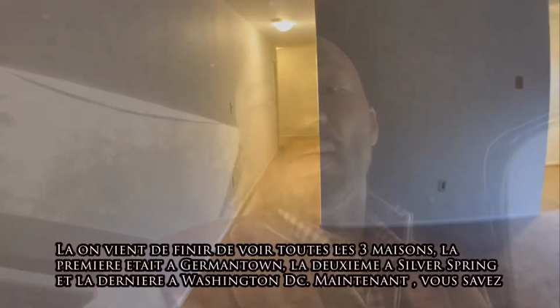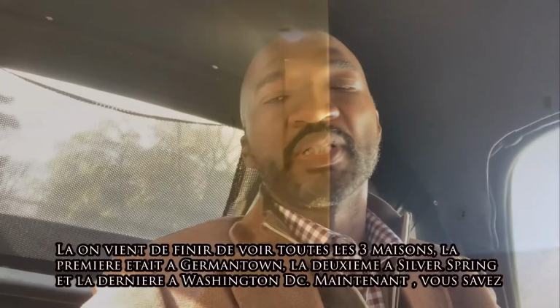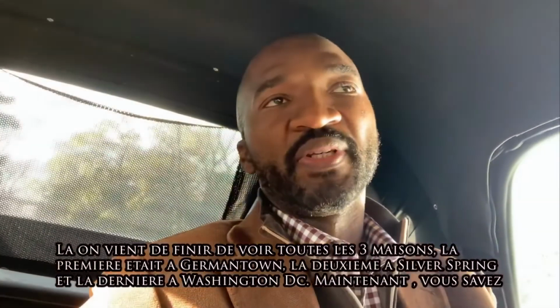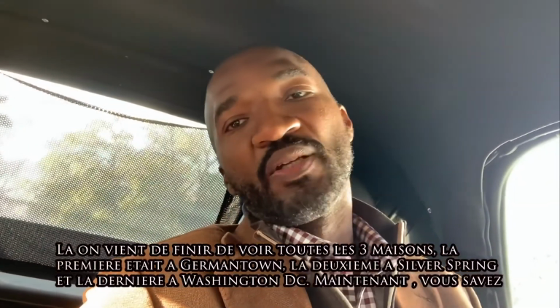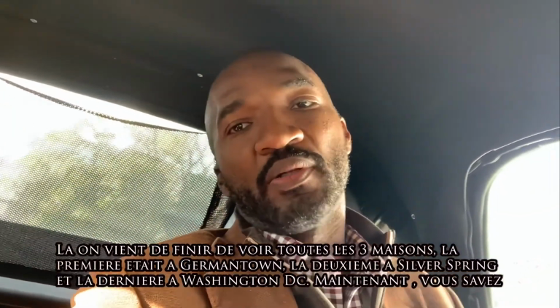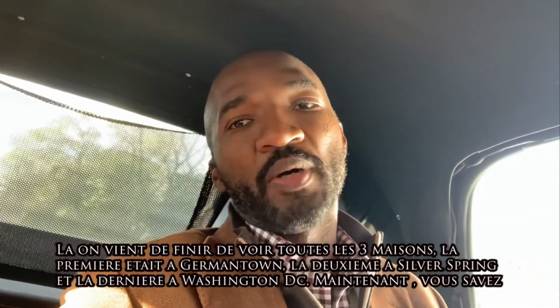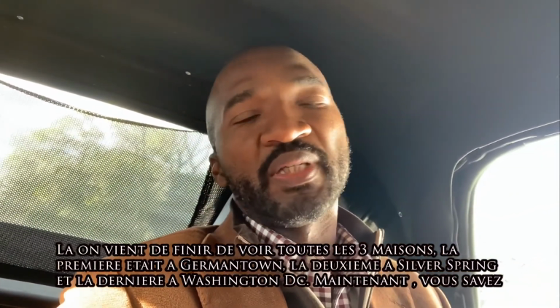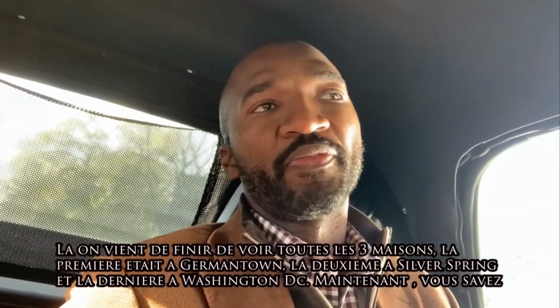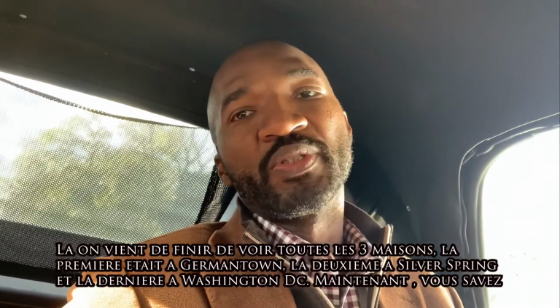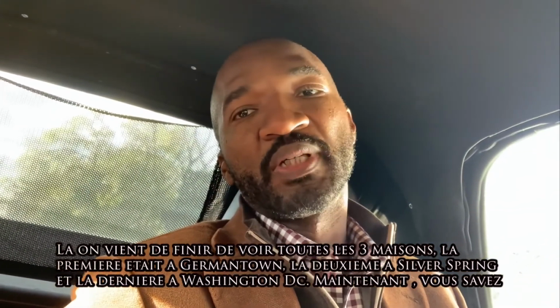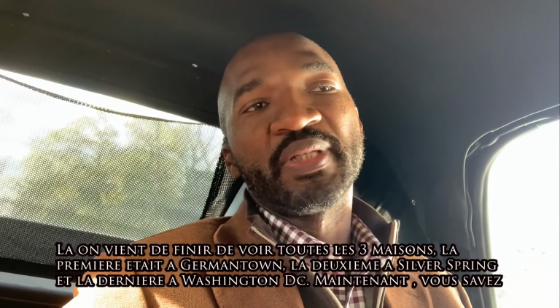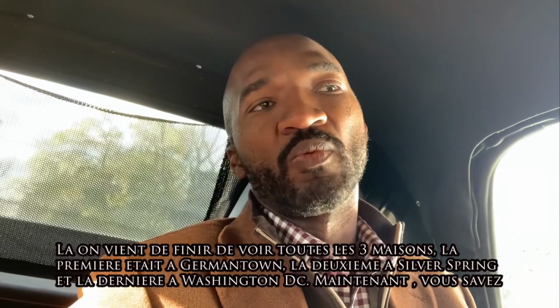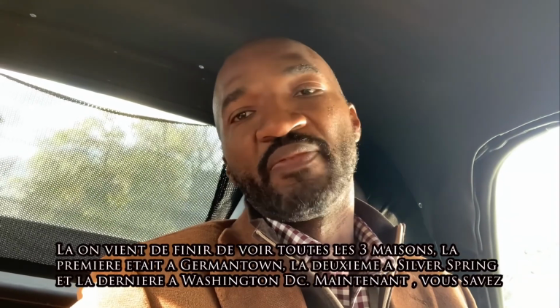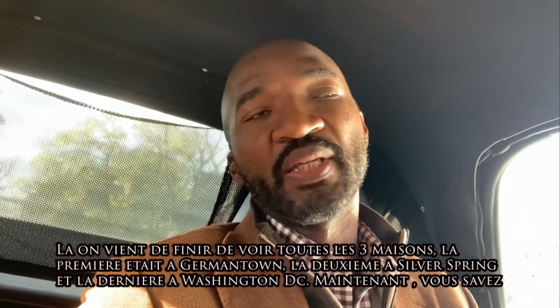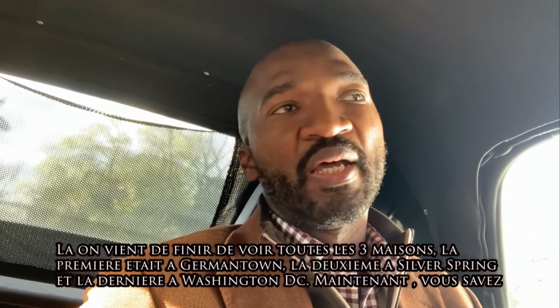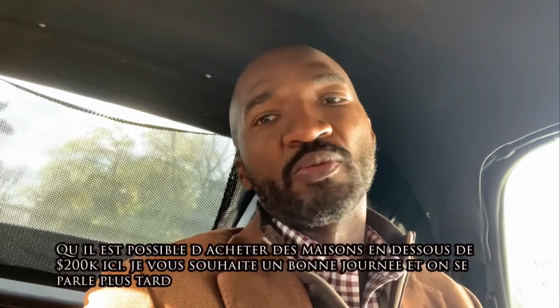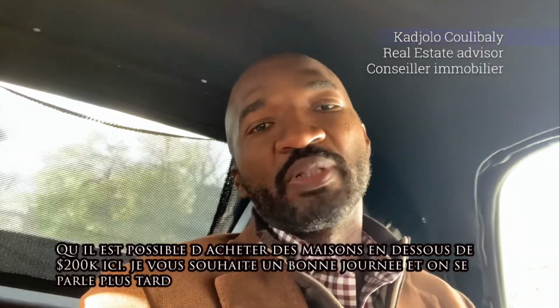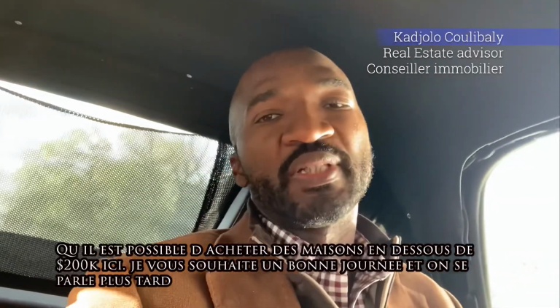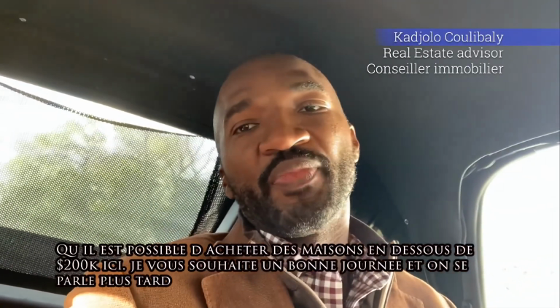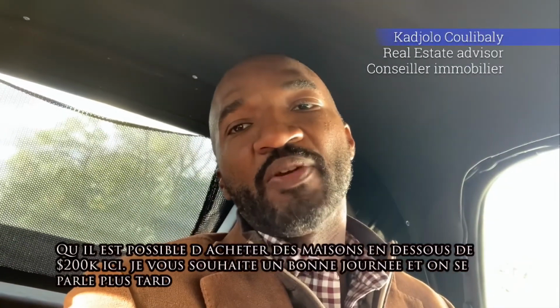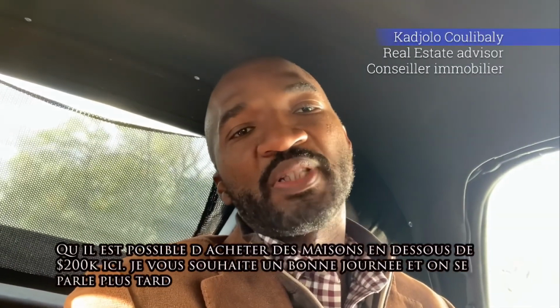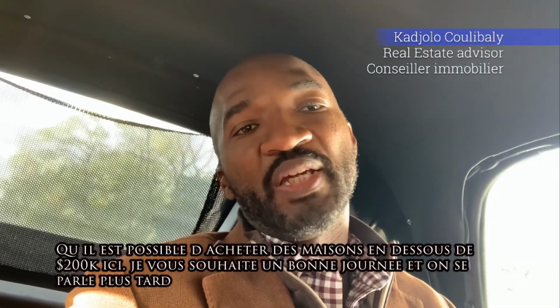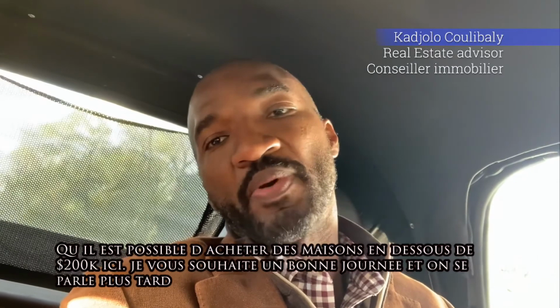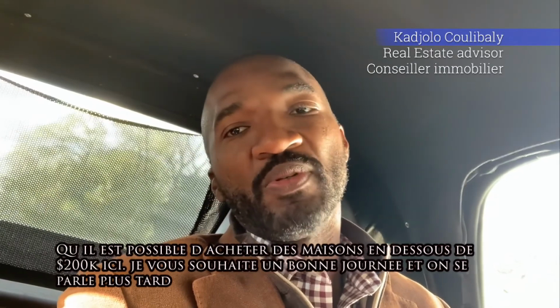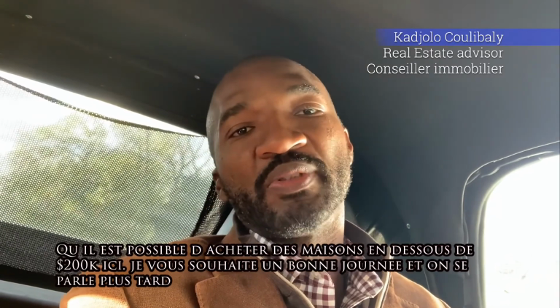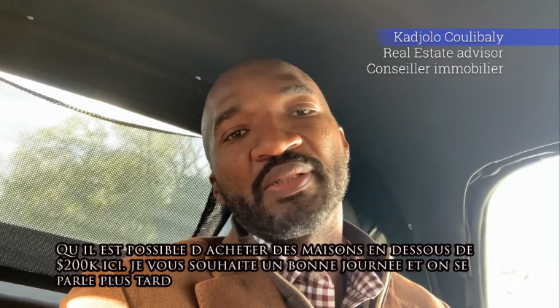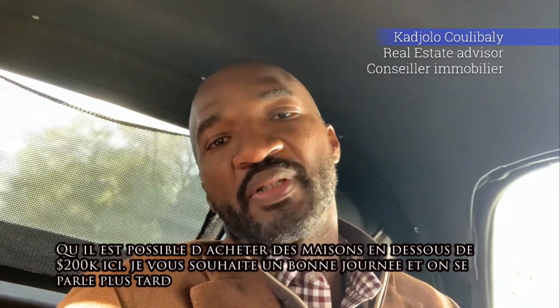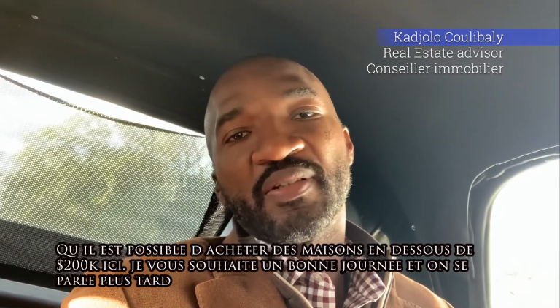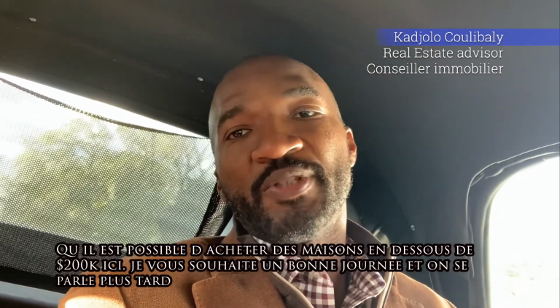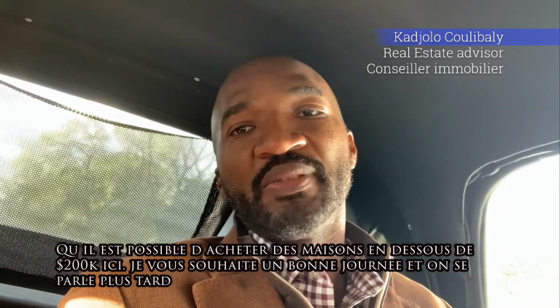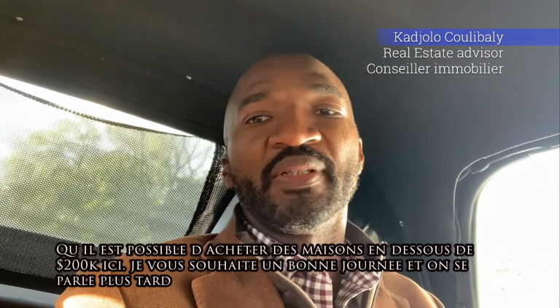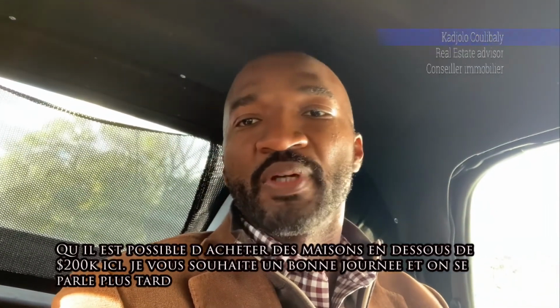Now we just finished taking a look at all three properties. First one in Germantown, second was in Silver Spring, and the last one was in Washington DC. Now you know it's possible to get a property below $200,000 around here. Wishing you guys a good day and talk to you guys soon.